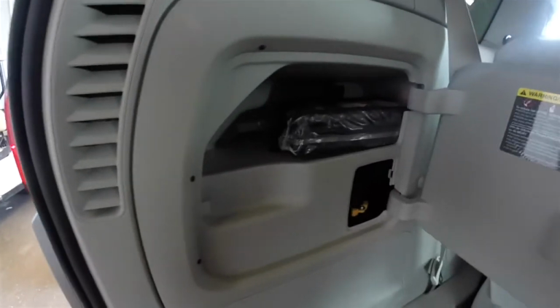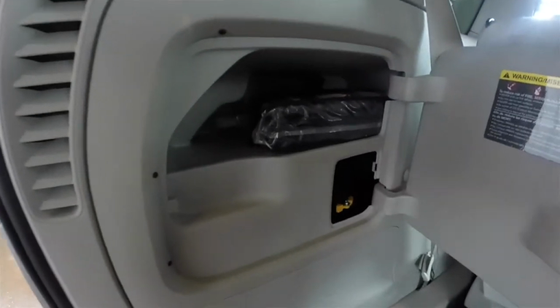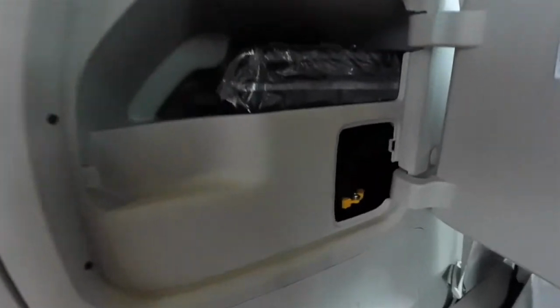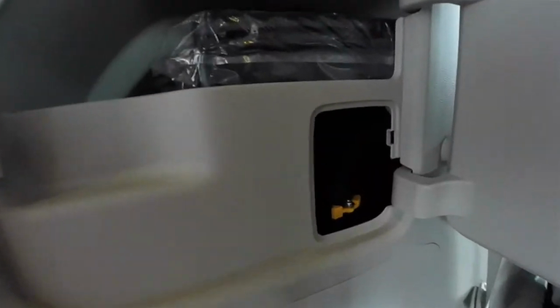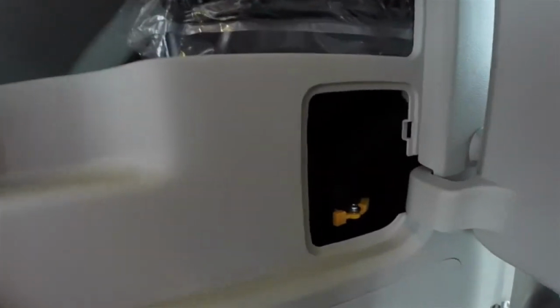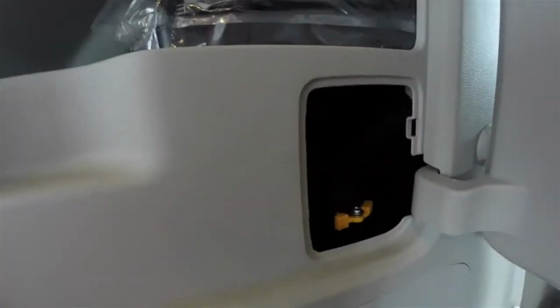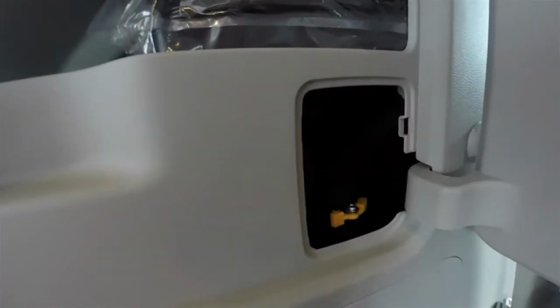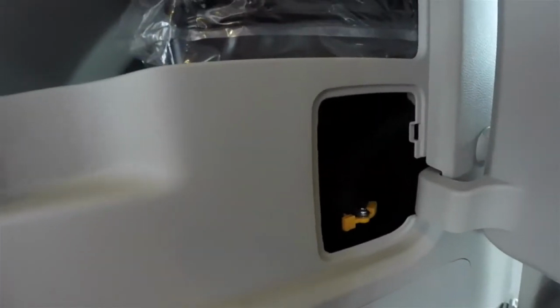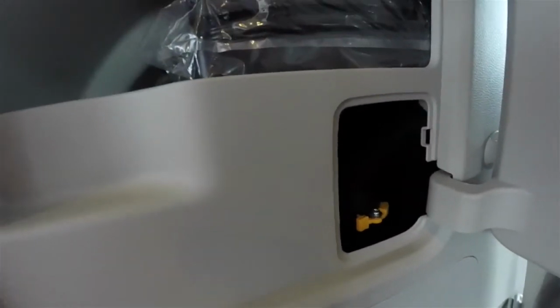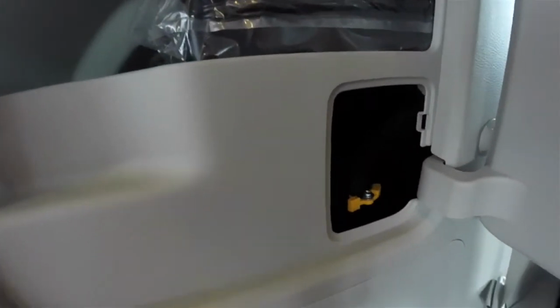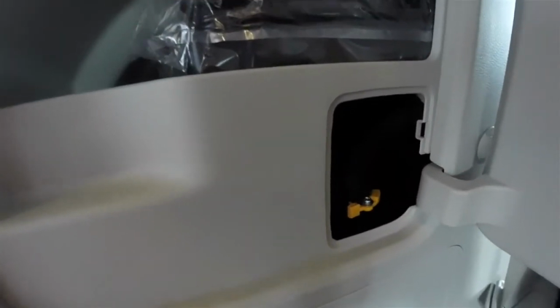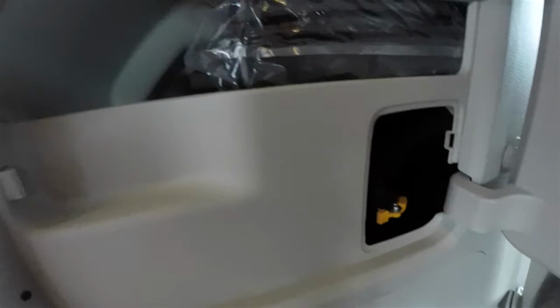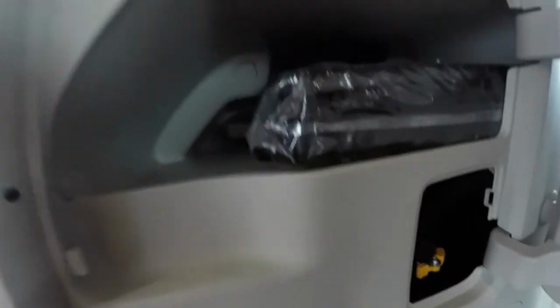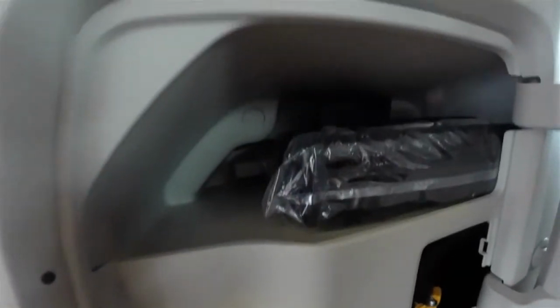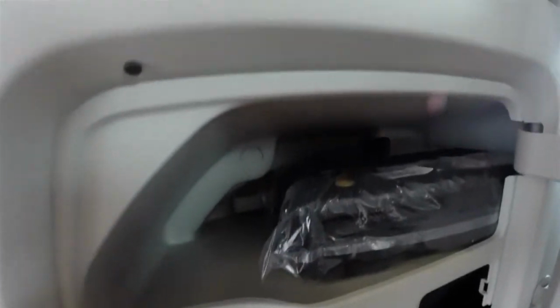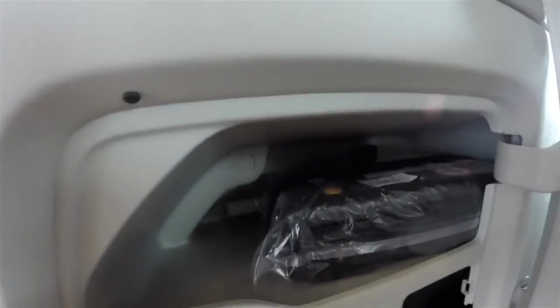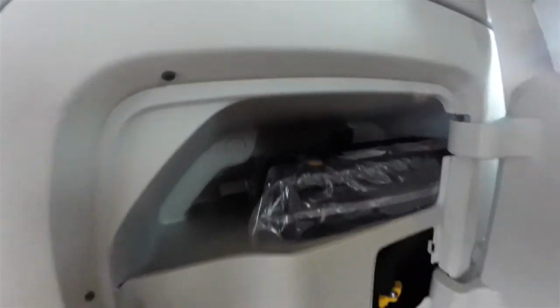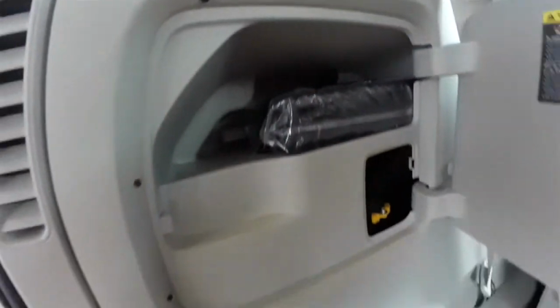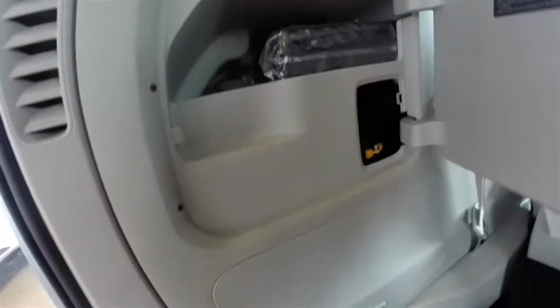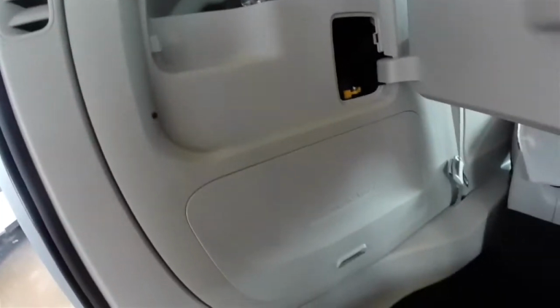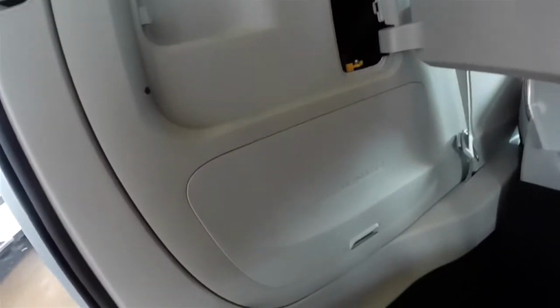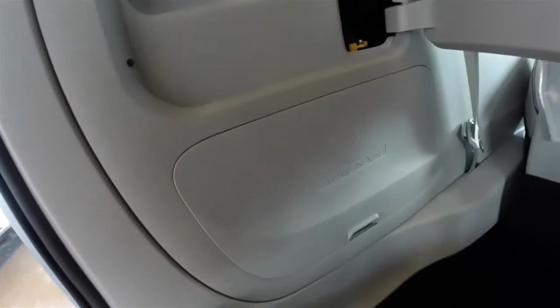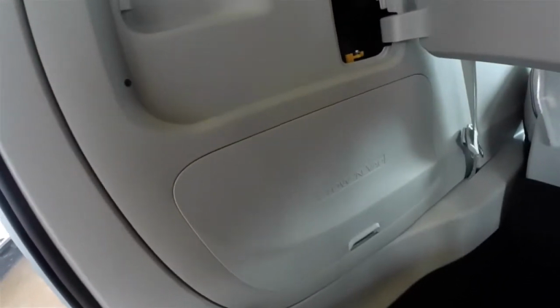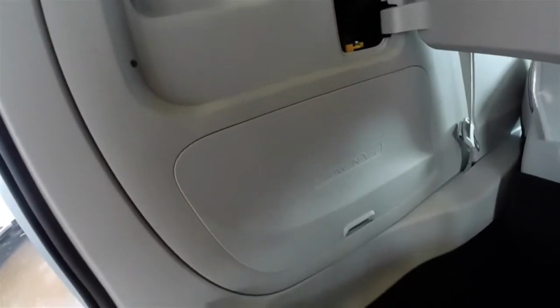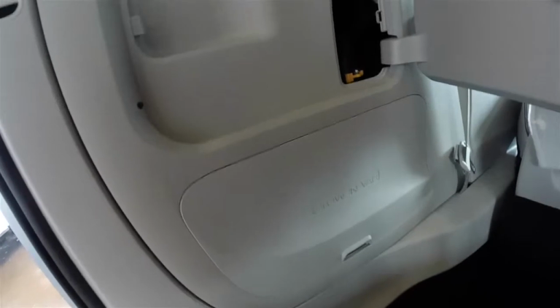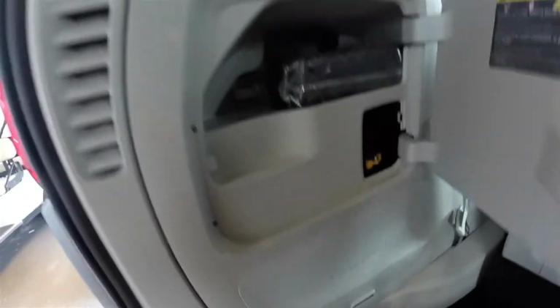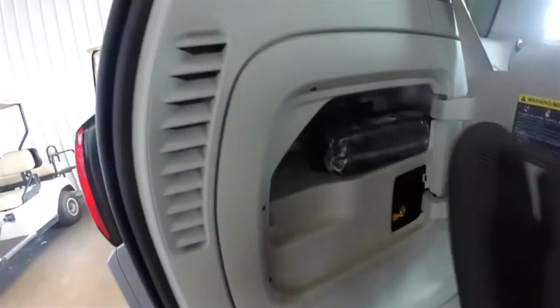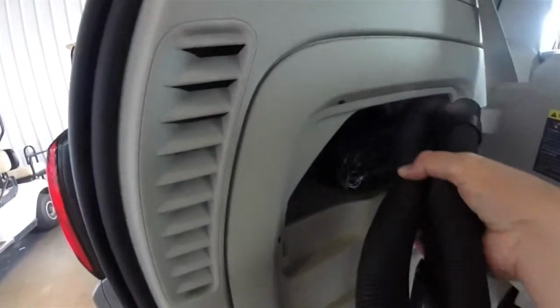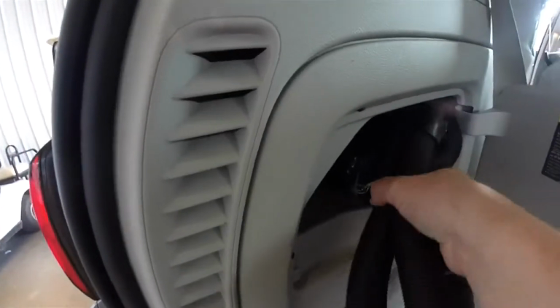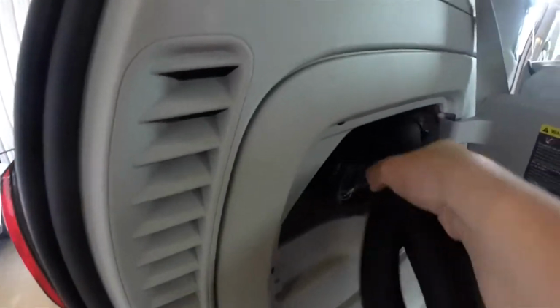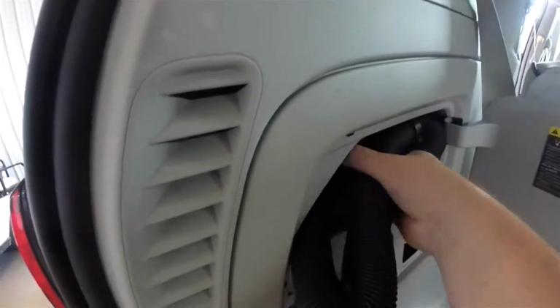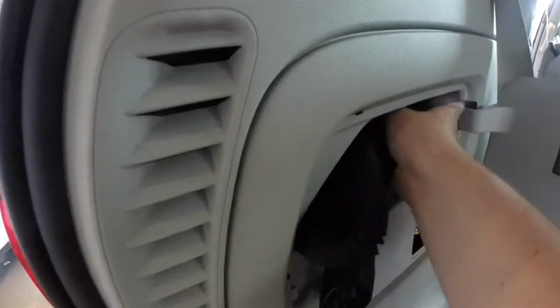Here you can see the connector for your Stow 'n Vac hose — it goes into the module. And then you have your spare tire inflator. The extra hose basically just tucks up underneath here.